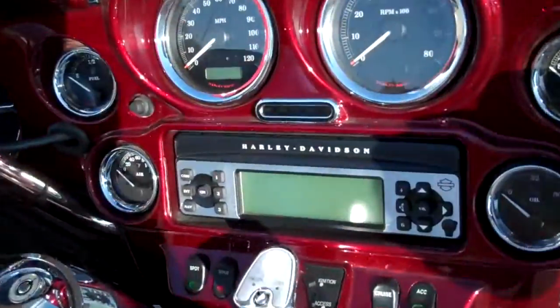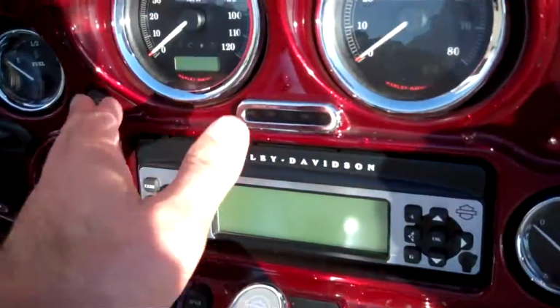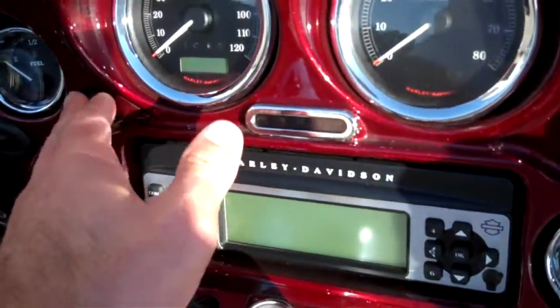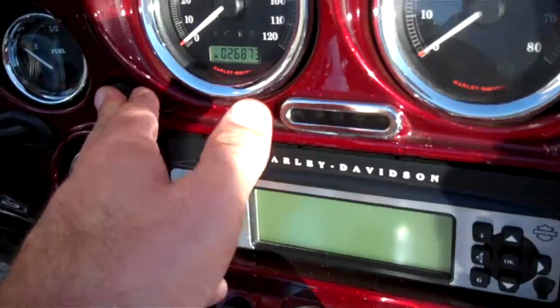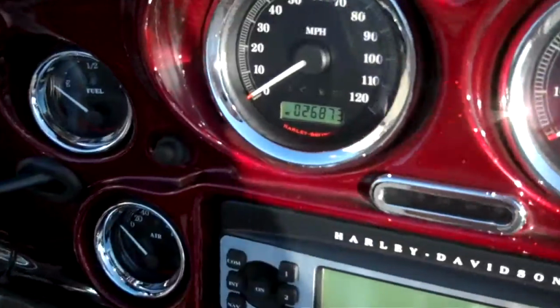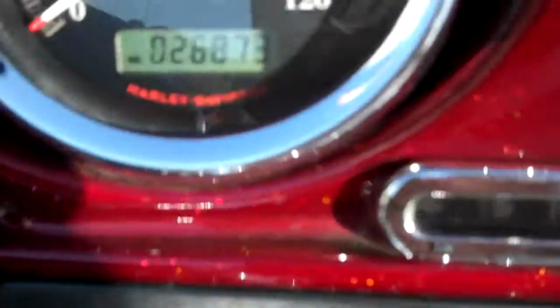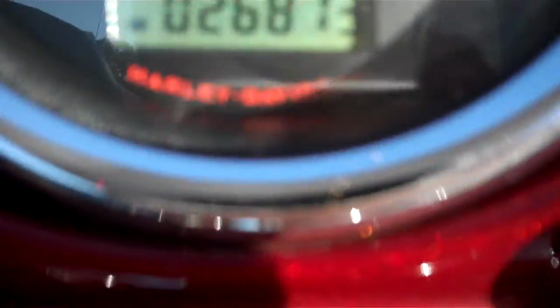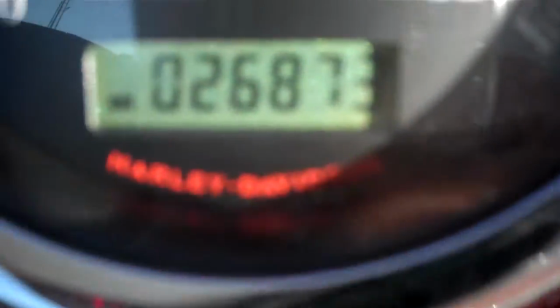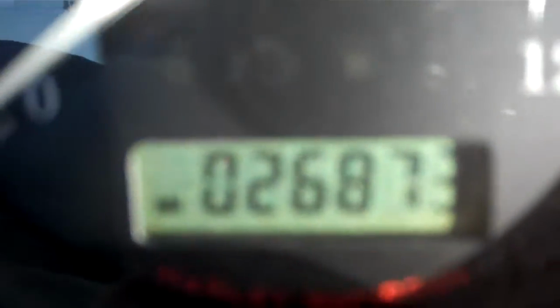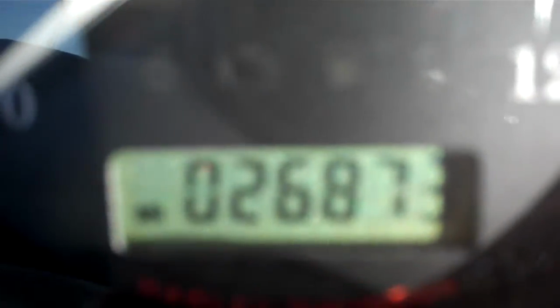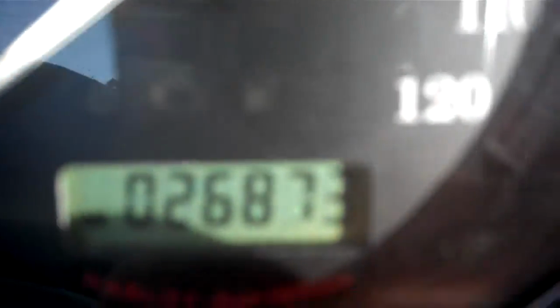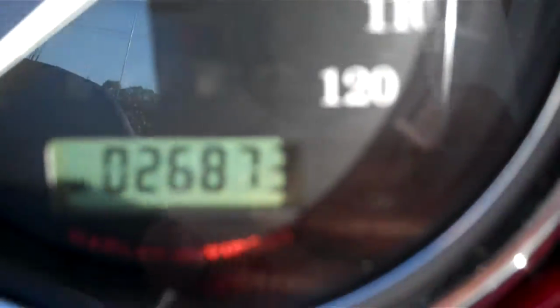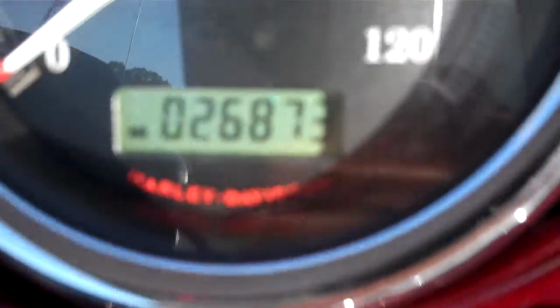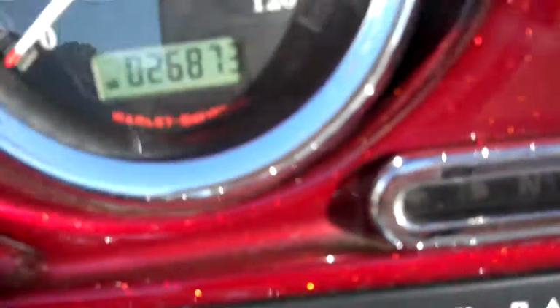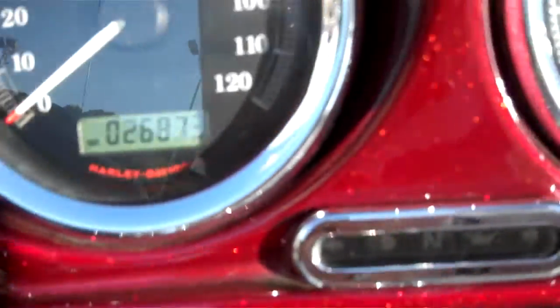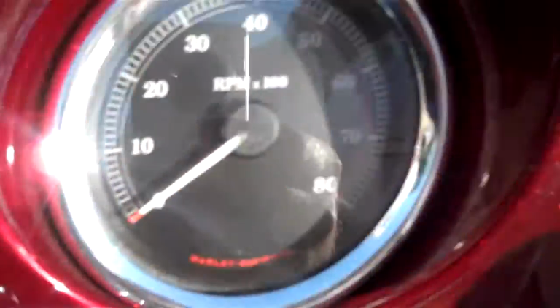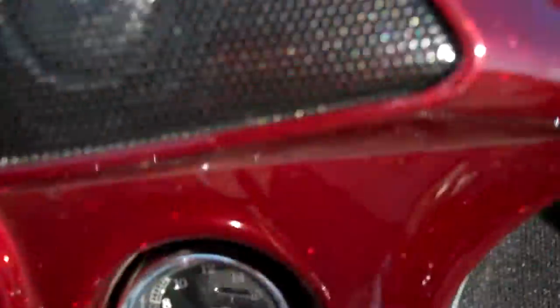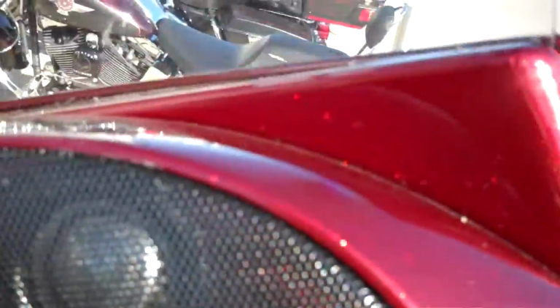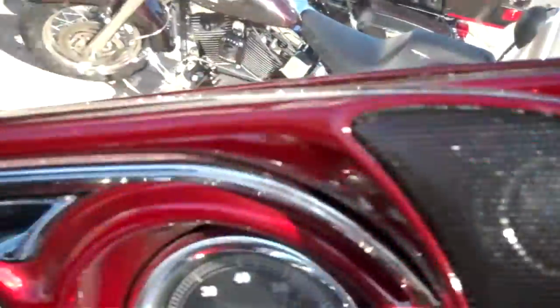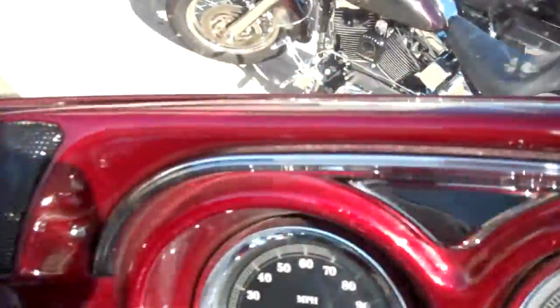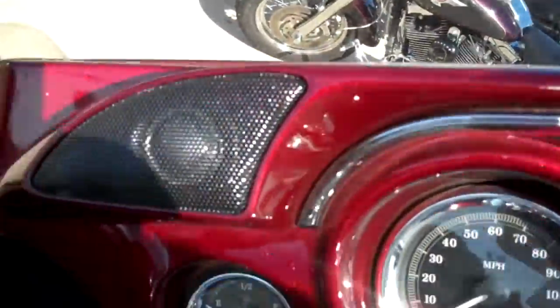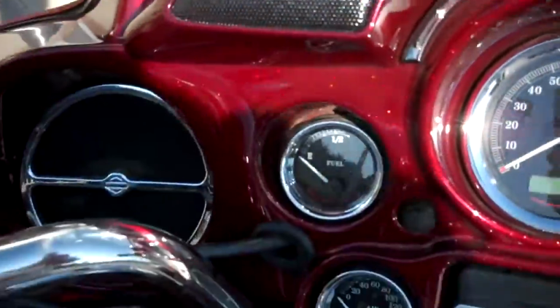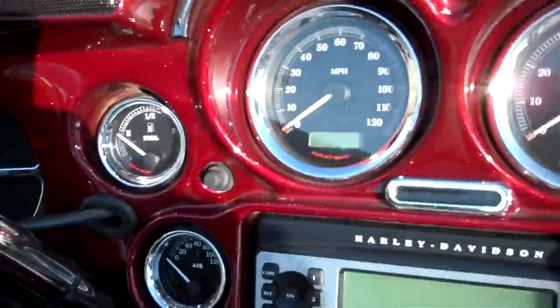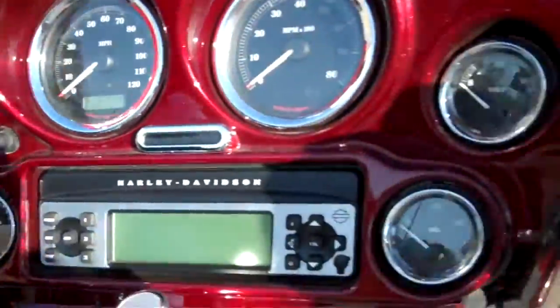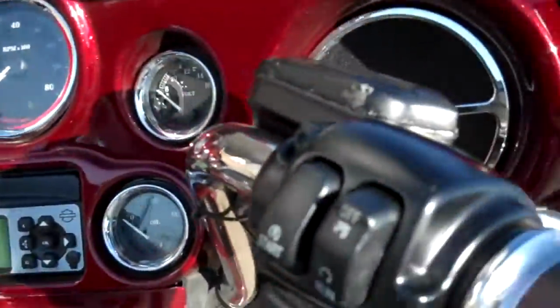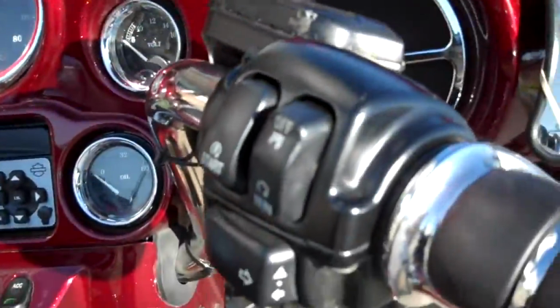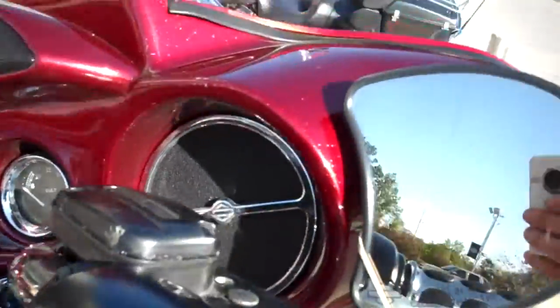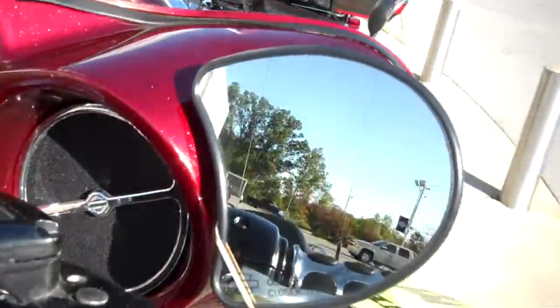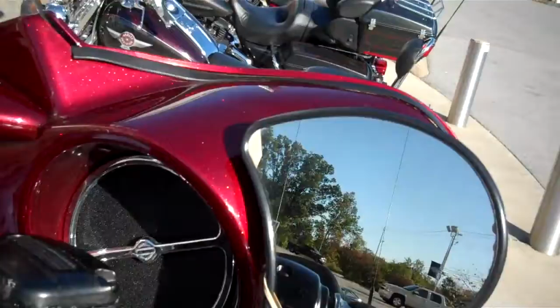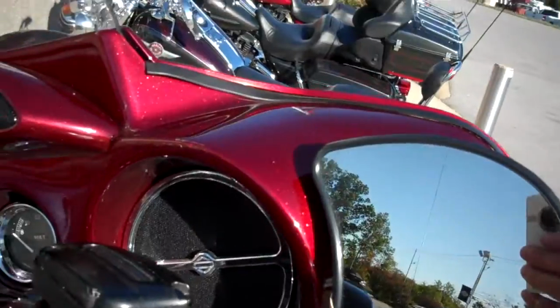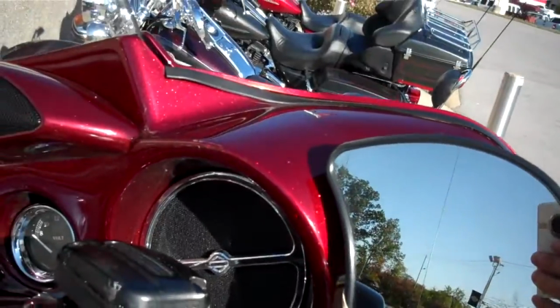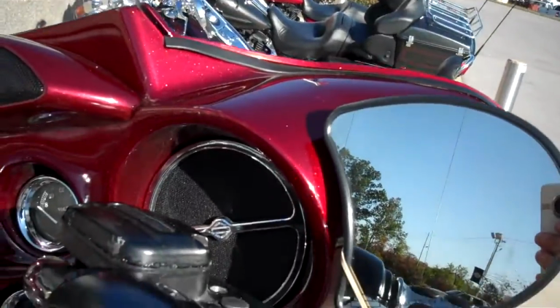They painted the inner fairing here. 26,873 miles on the motorcycle. They added the Boom stereo system to the machine with chrome backing, and they painted the inner fairing to match.